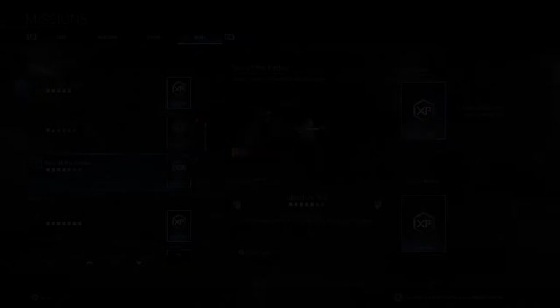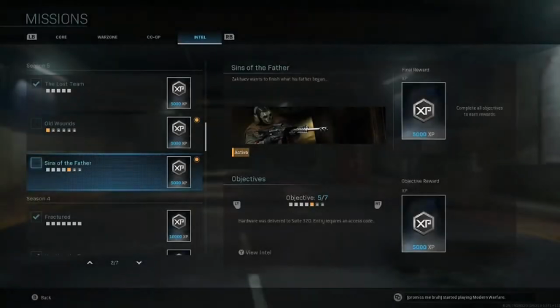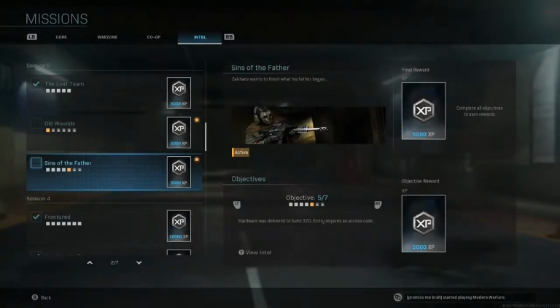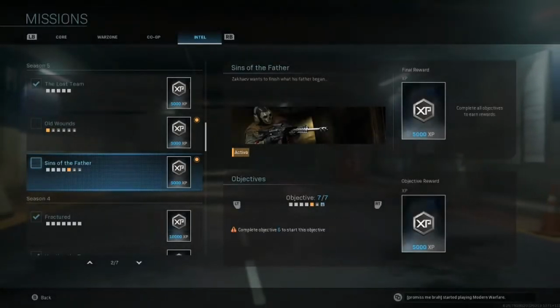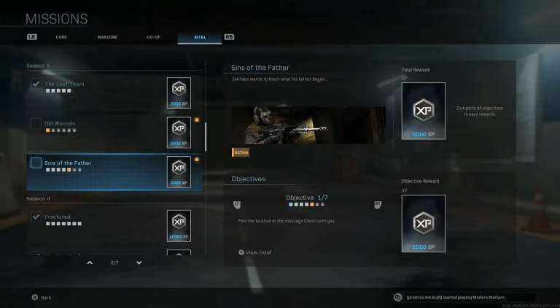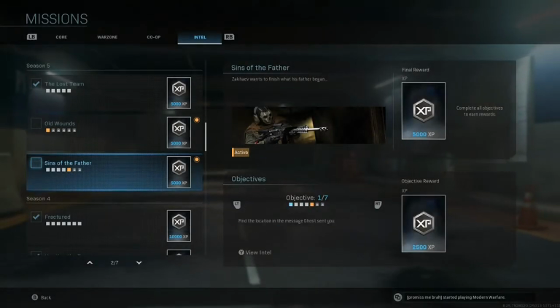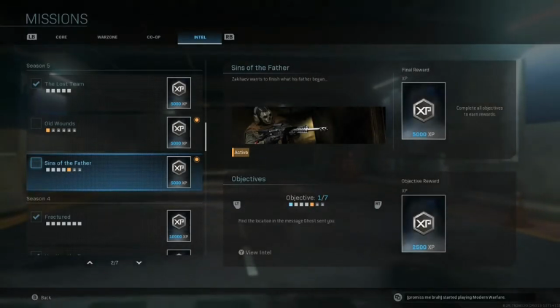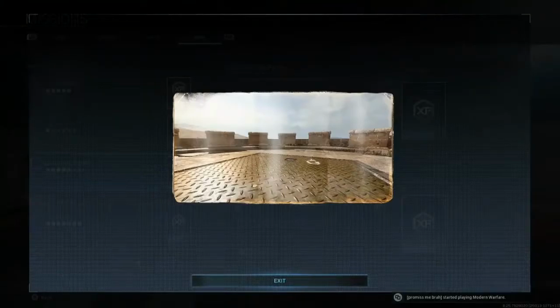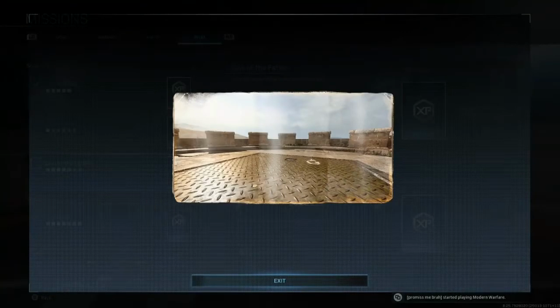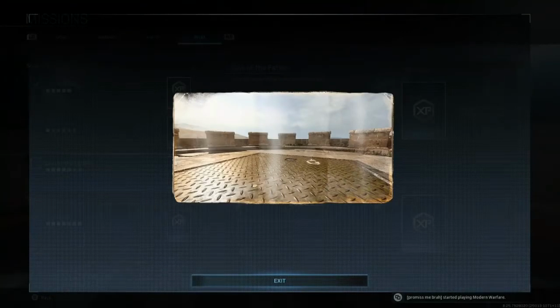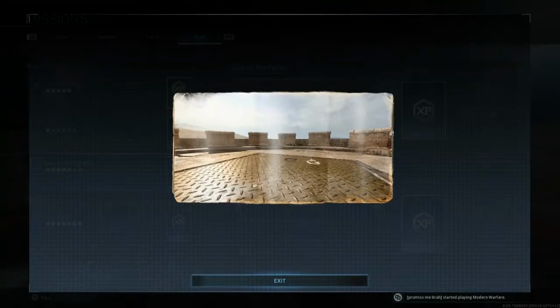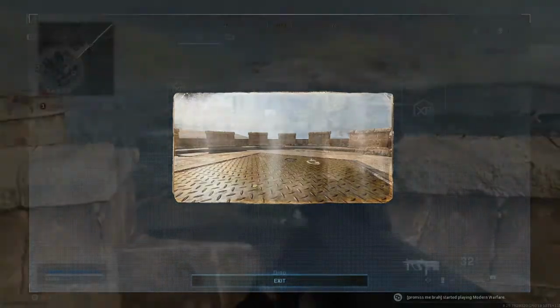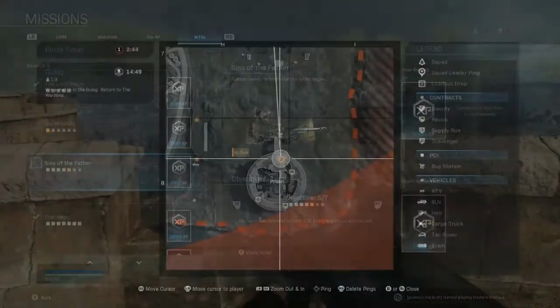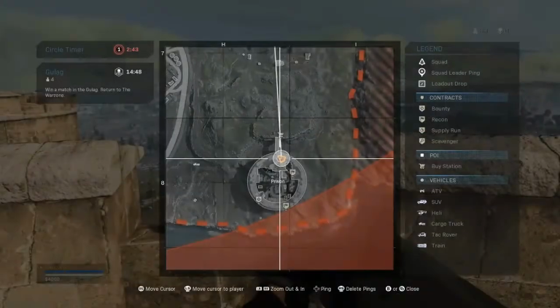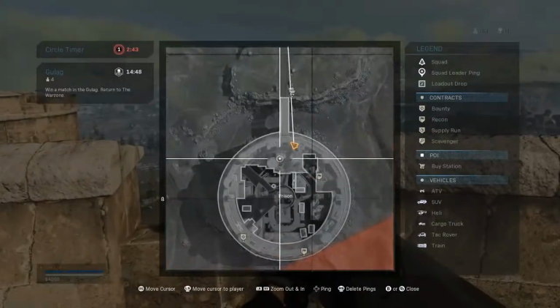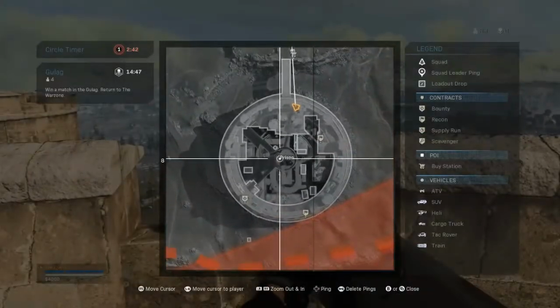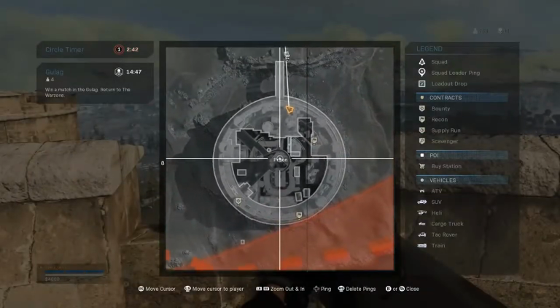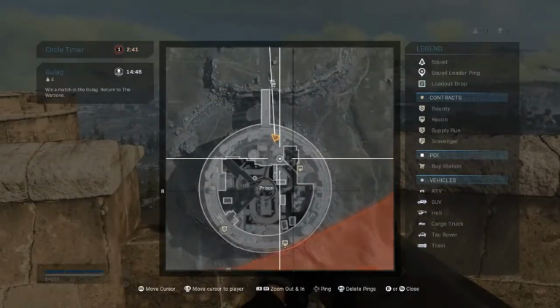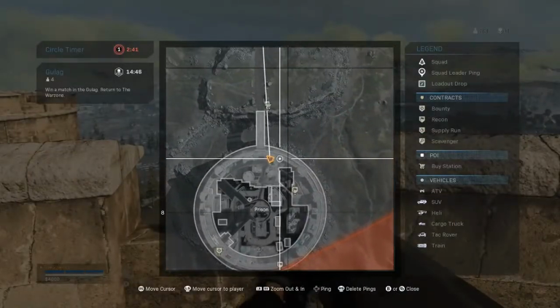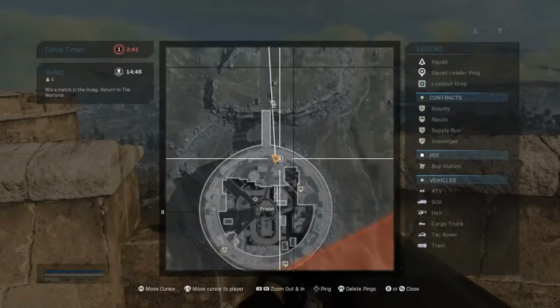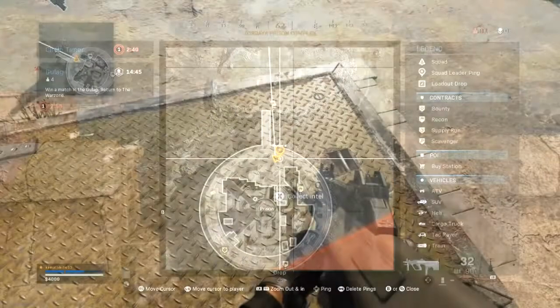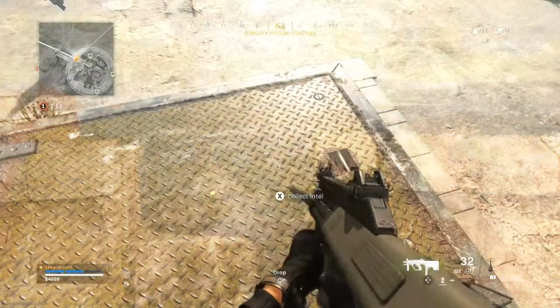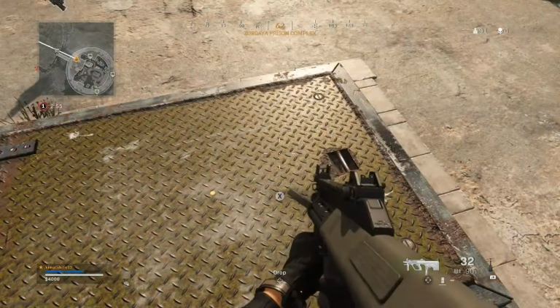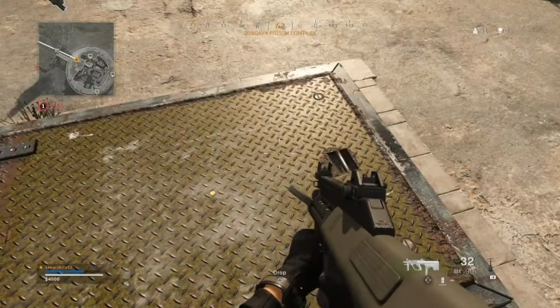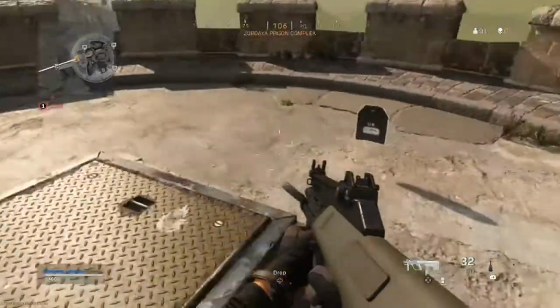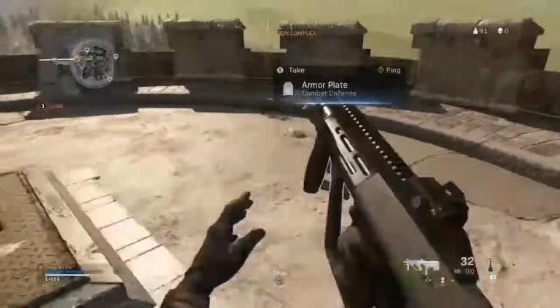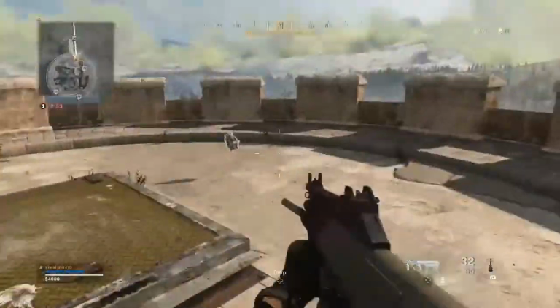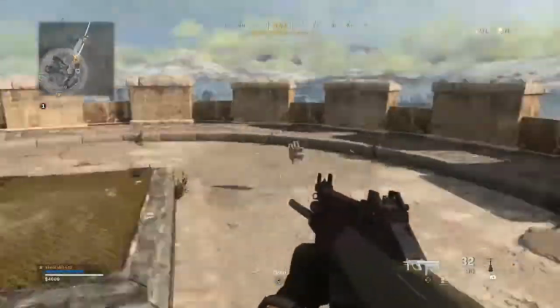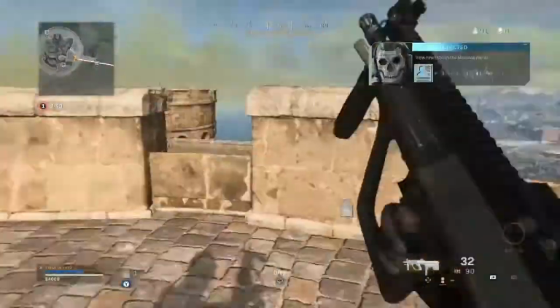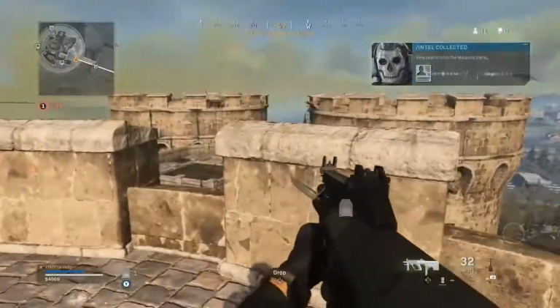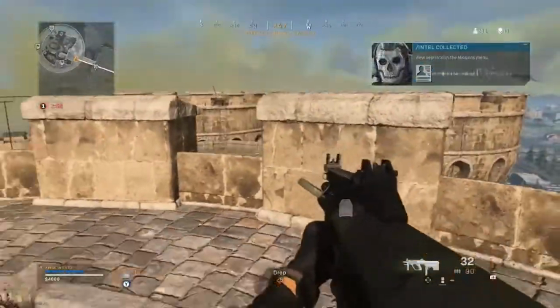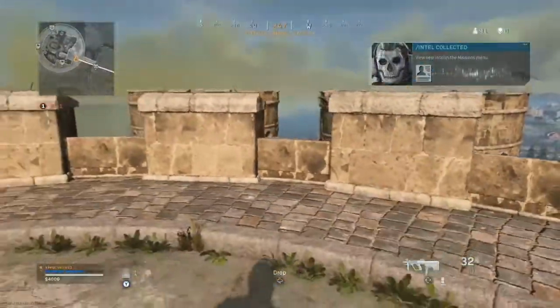Hi guys, here we look at the intel locations for the Sins of the Father. To find the first Sins of the Father intel, you need to travel to the top right side of the prison.